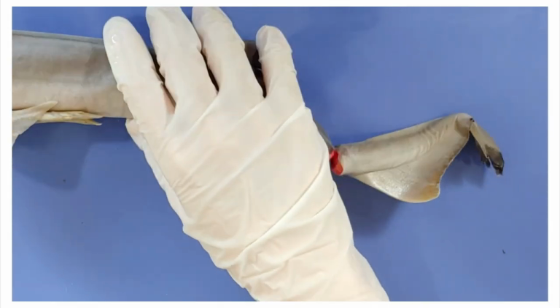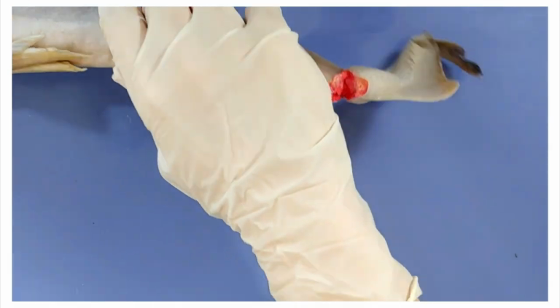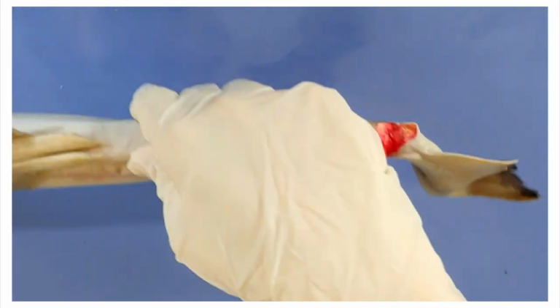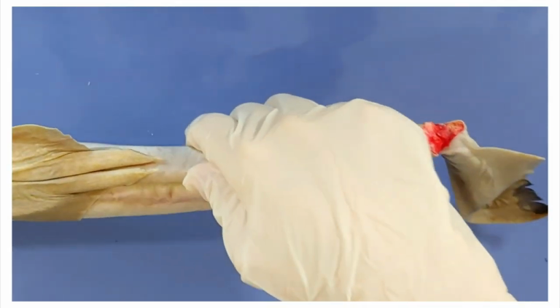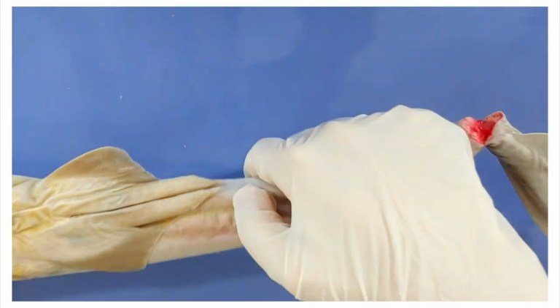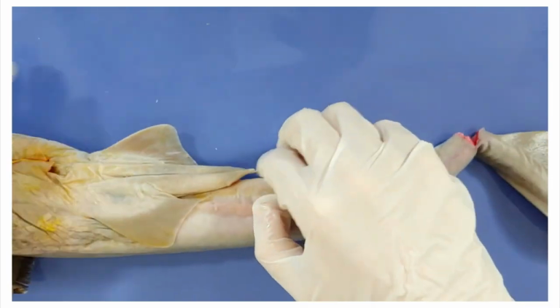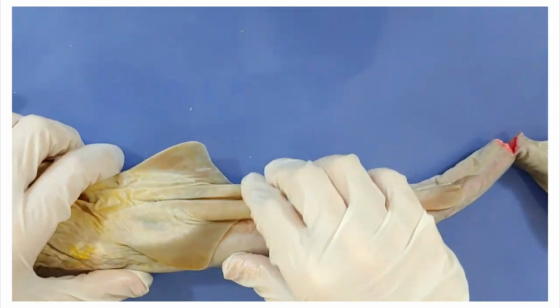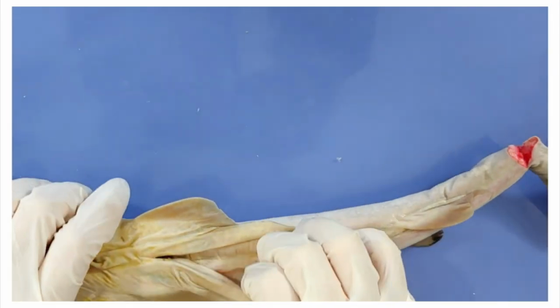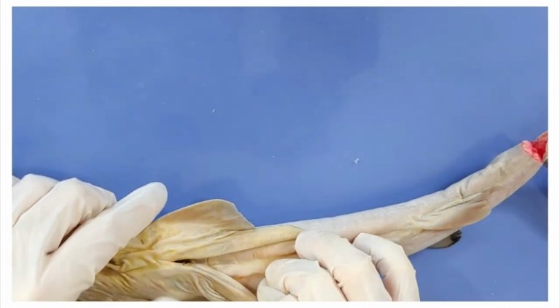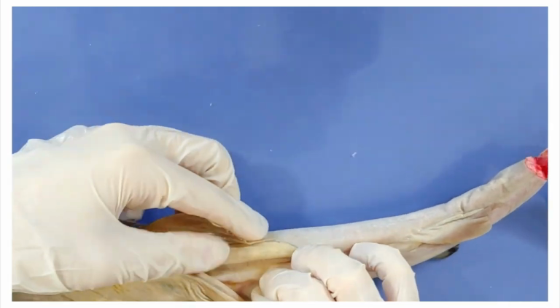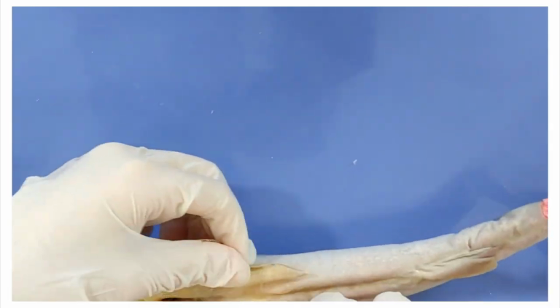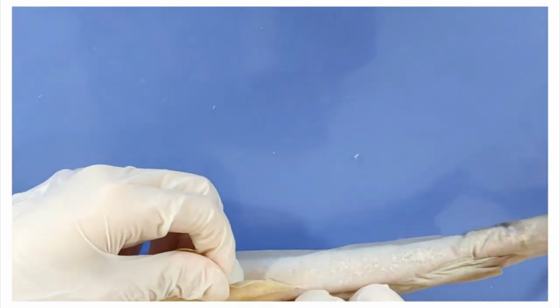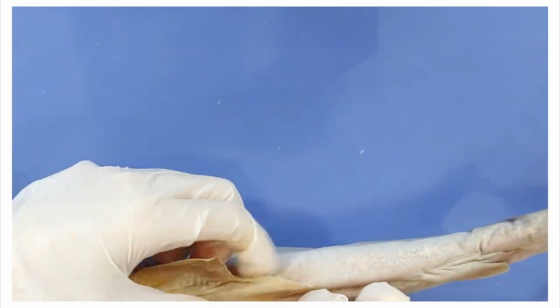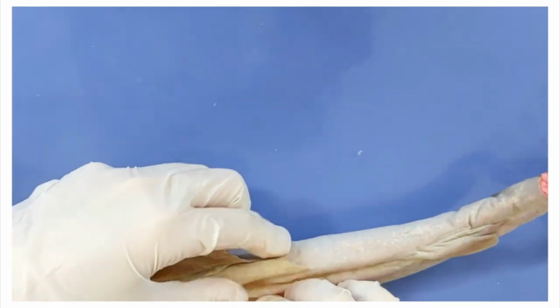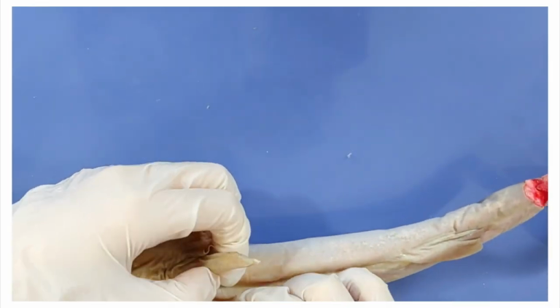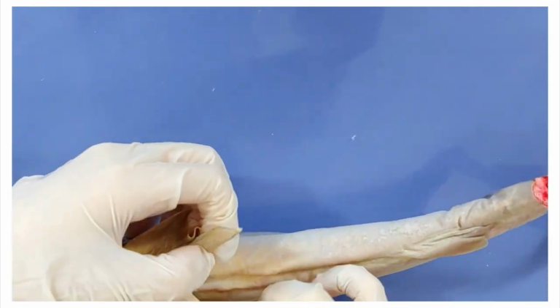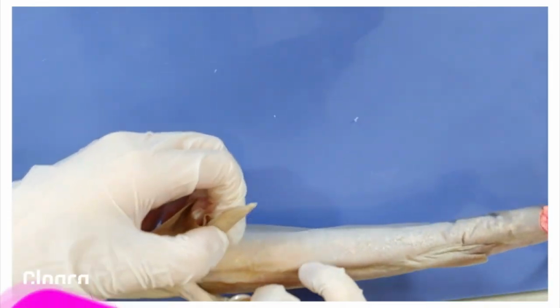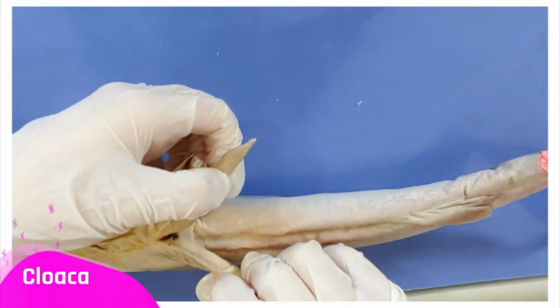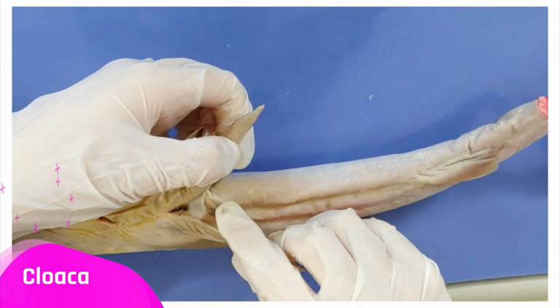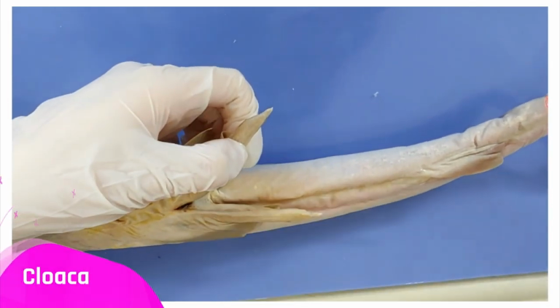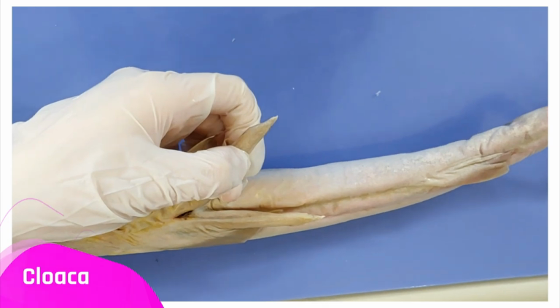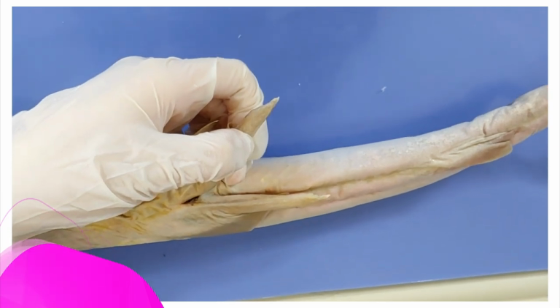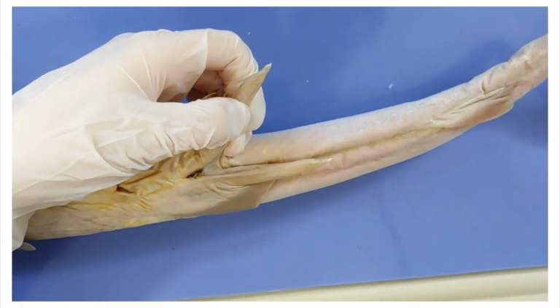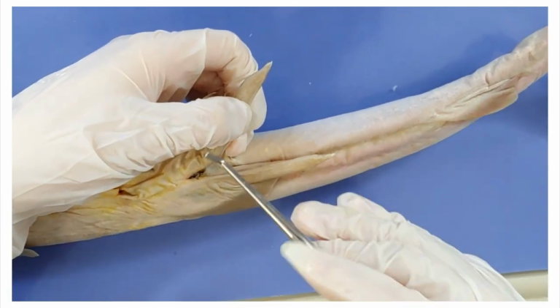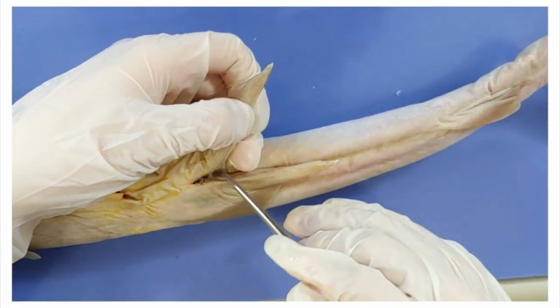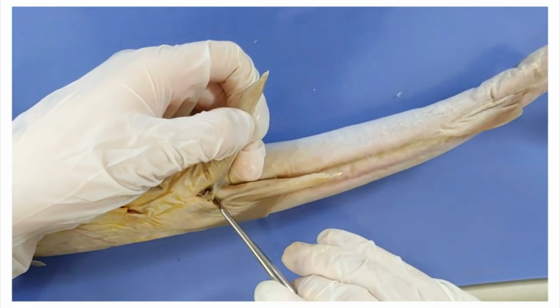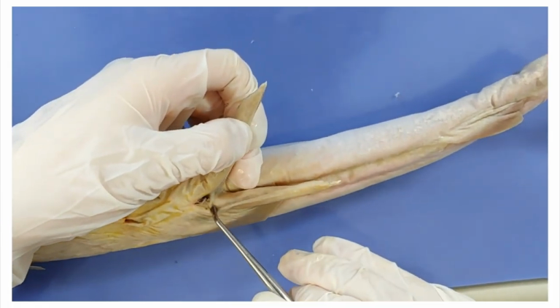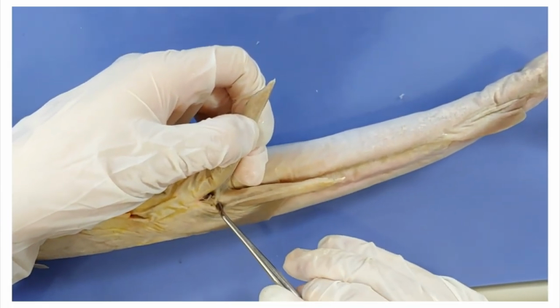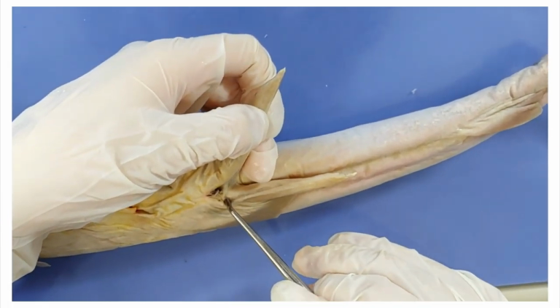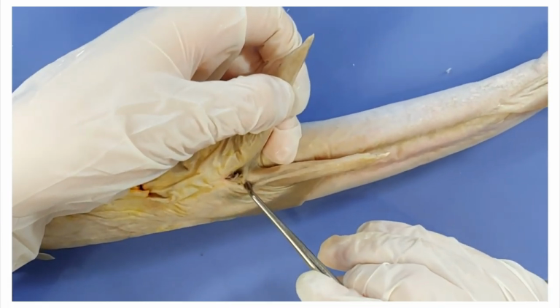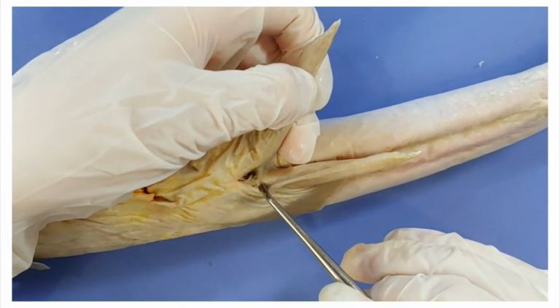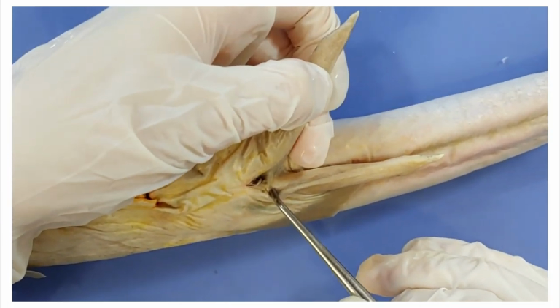Now if I turn it over again, here you can see an opening called the cloaca. This is the exit for both the digestive and urogenital systems in the shark.